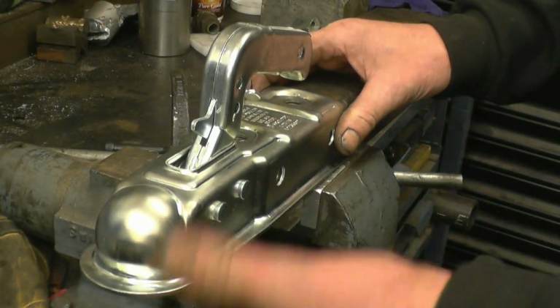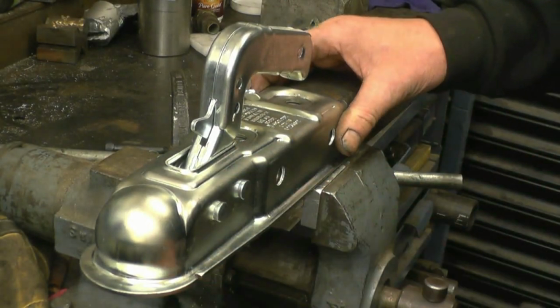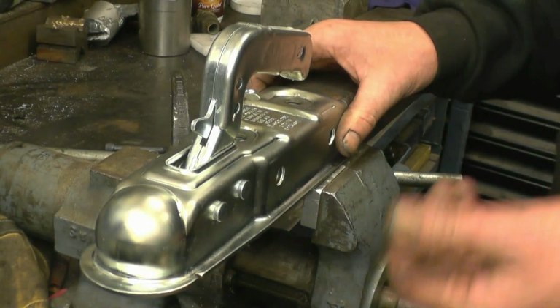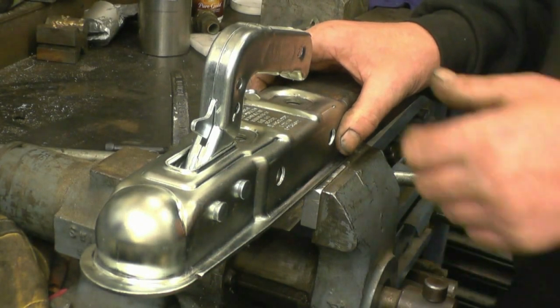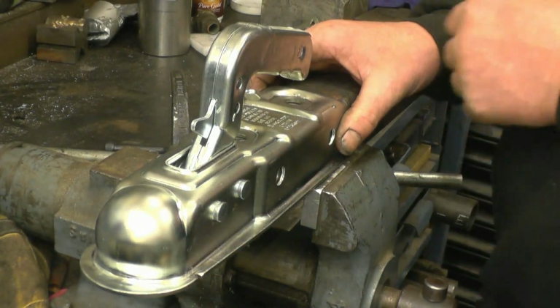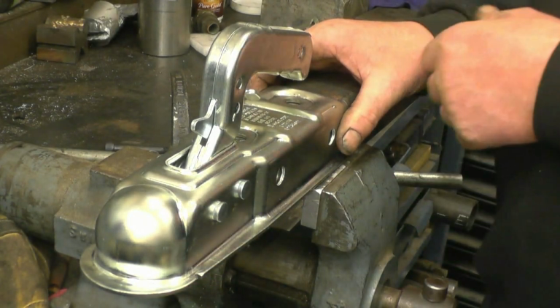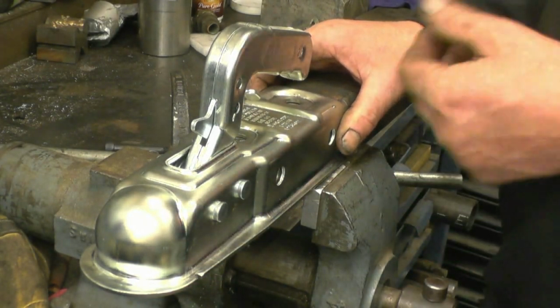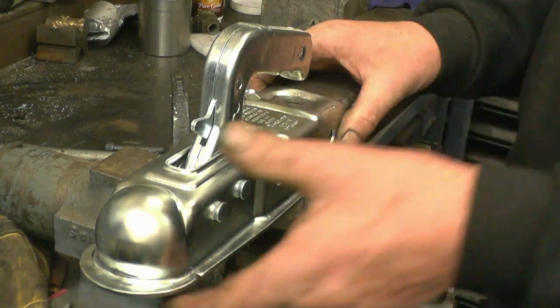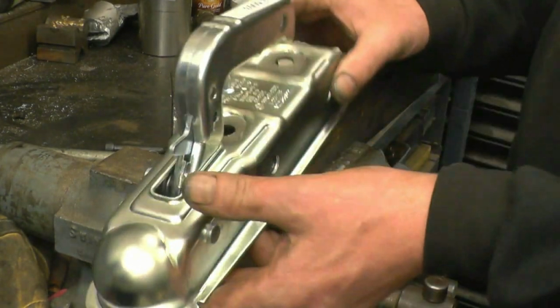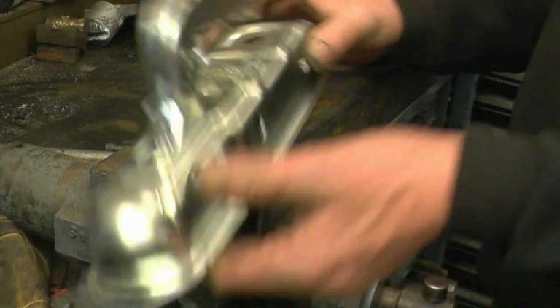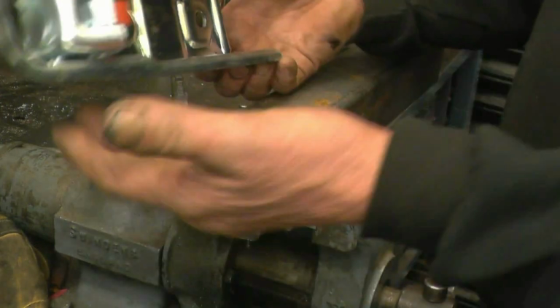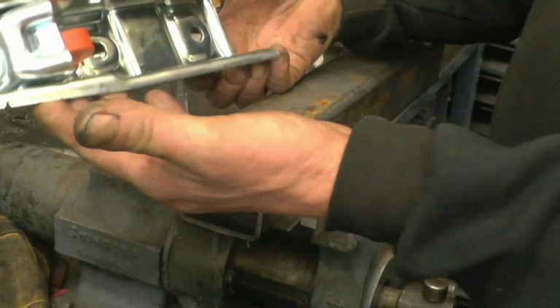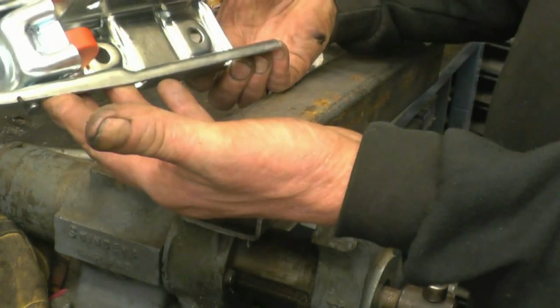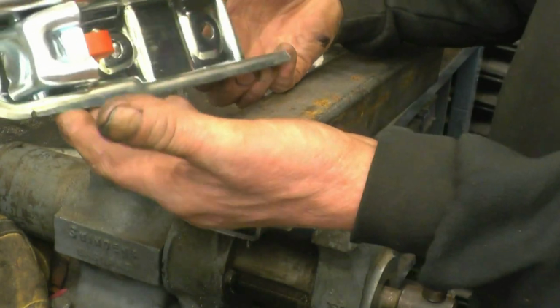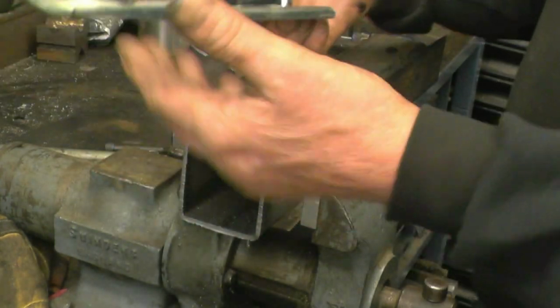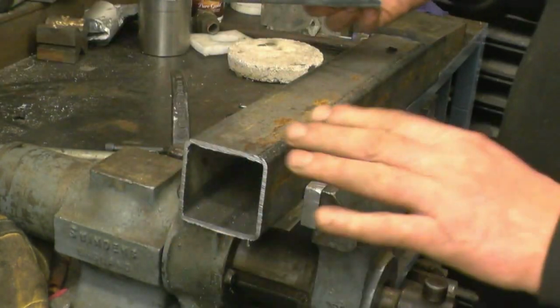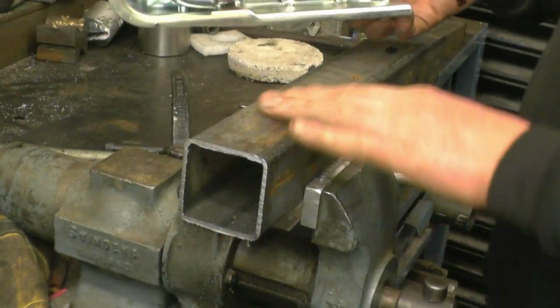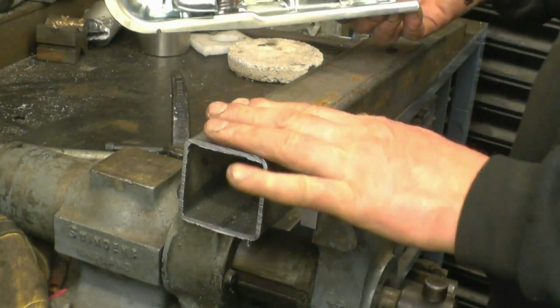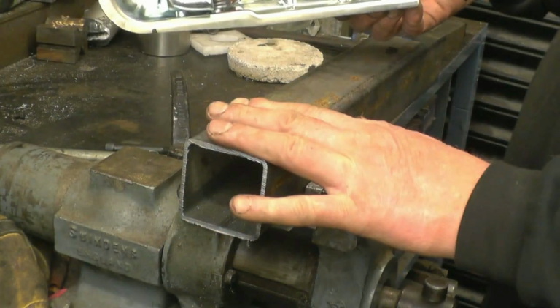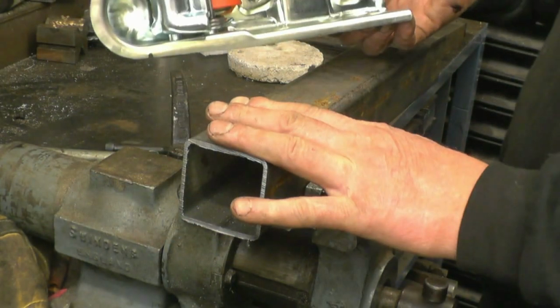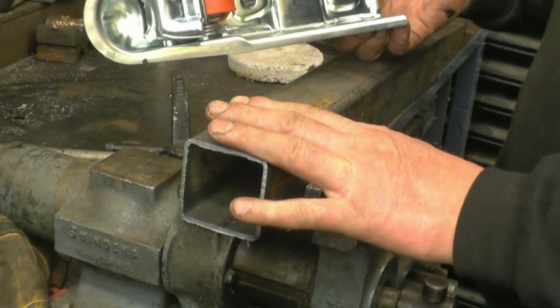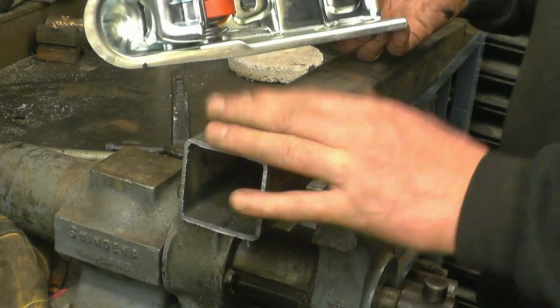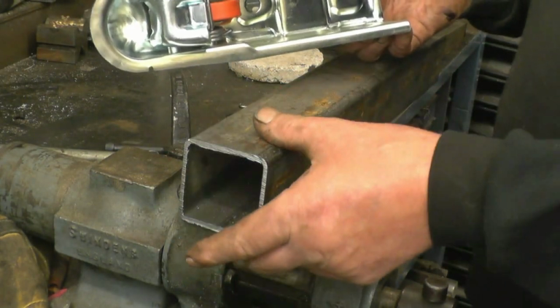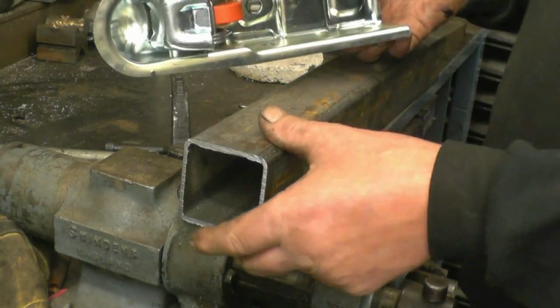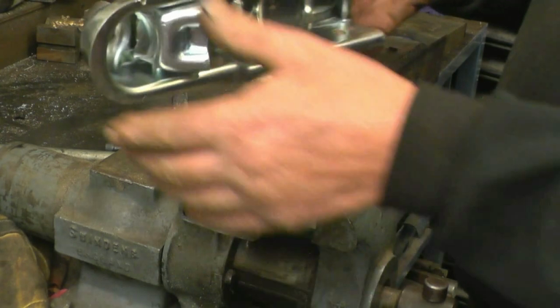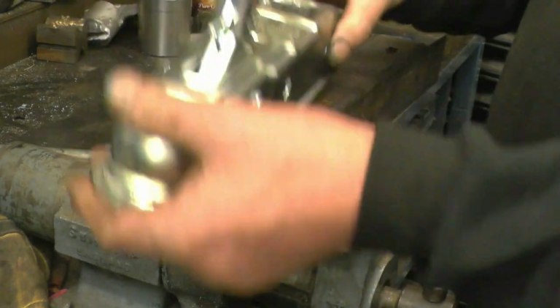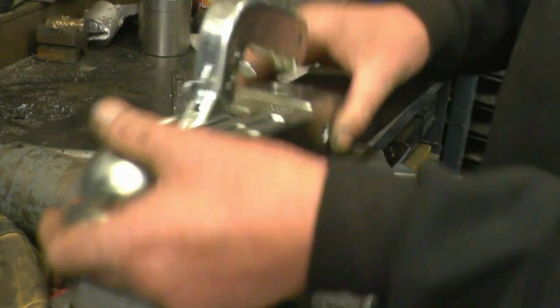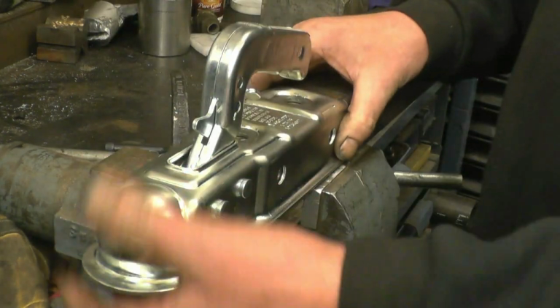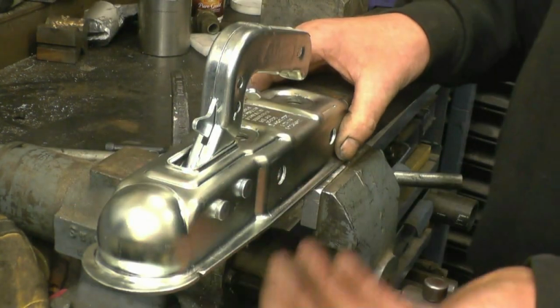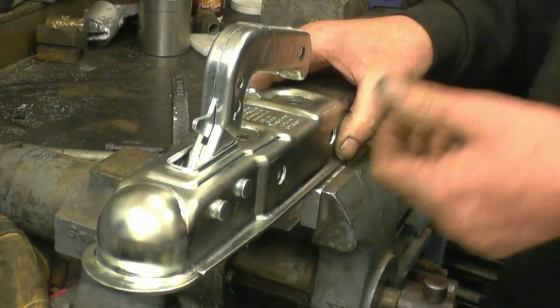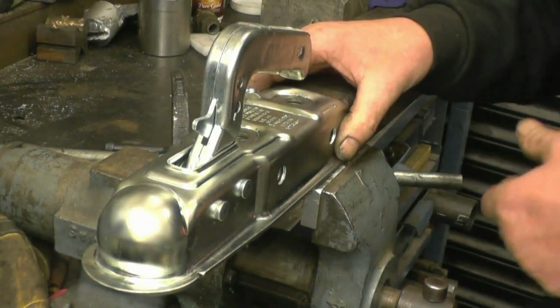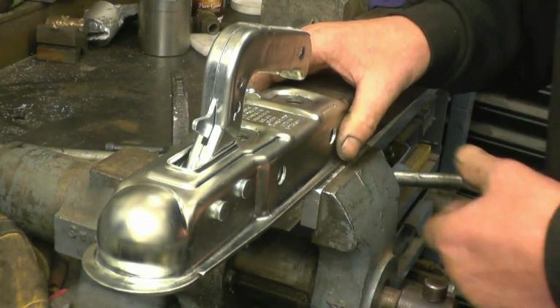I've got a nice straightforward job to do at work. I've got to put a new hitch onto a trailer. I've got a bit of 60mm box section - it'll be welded onto the trailer and I'm going to hitch some of the bolts on there.